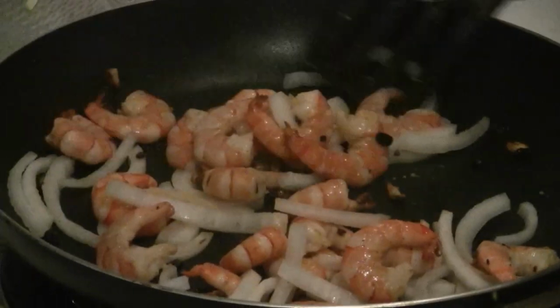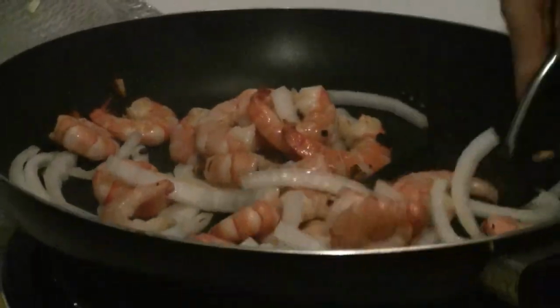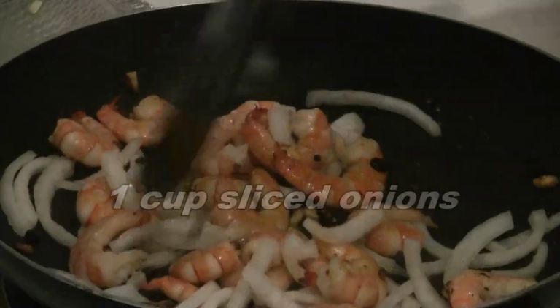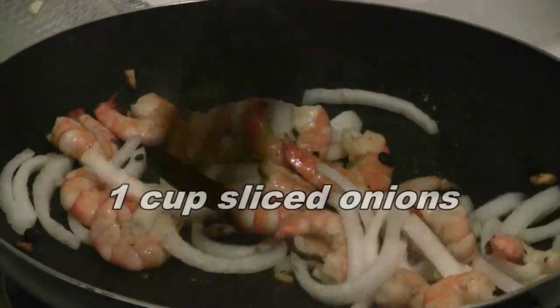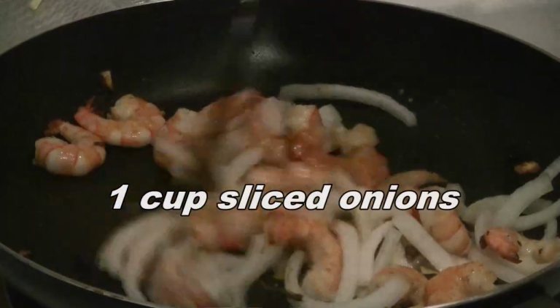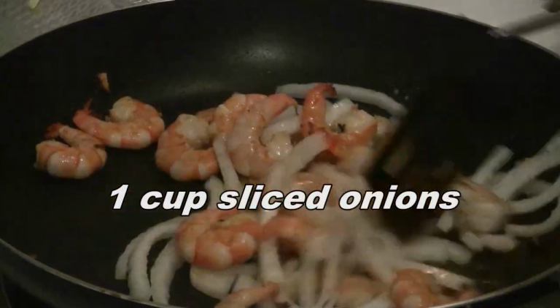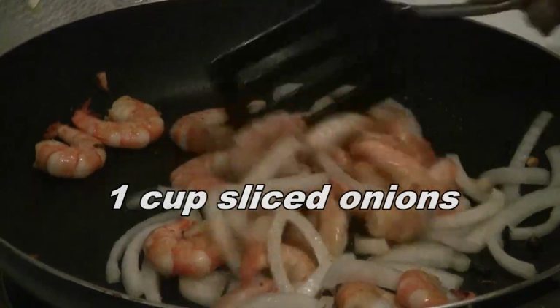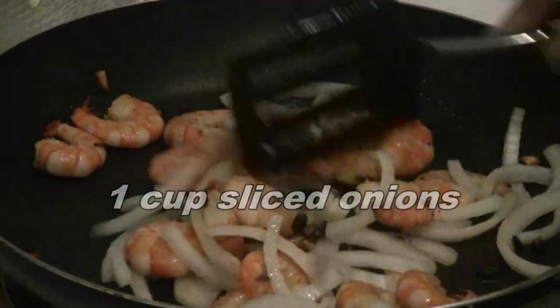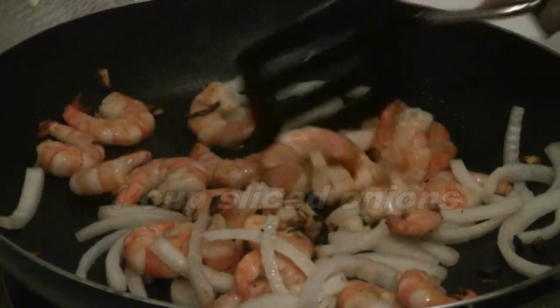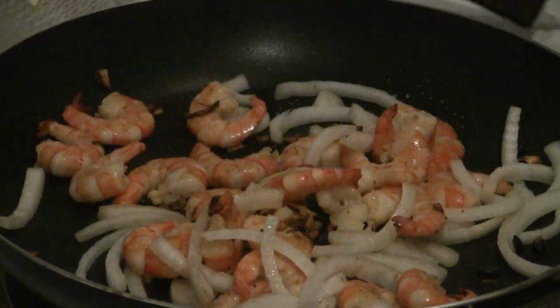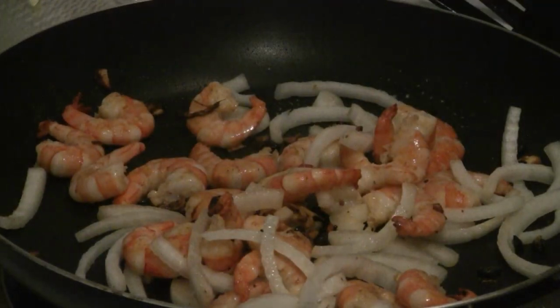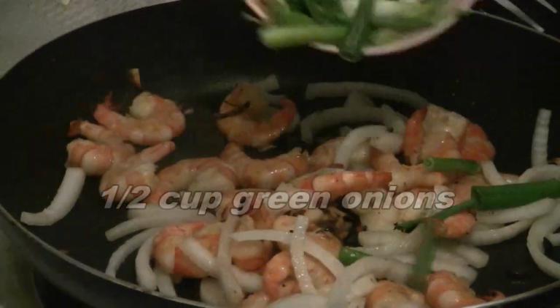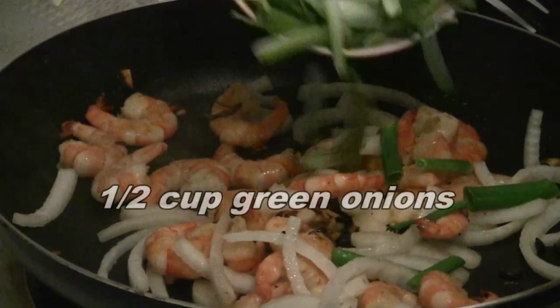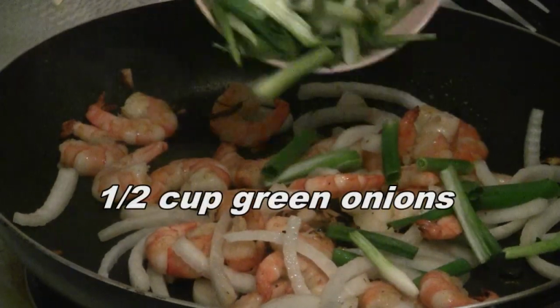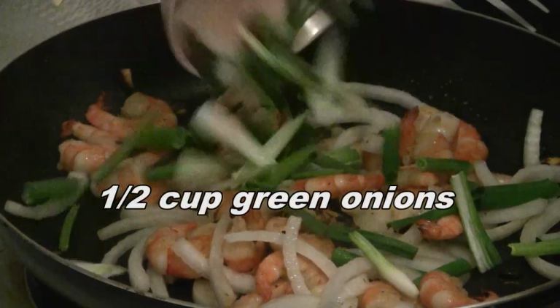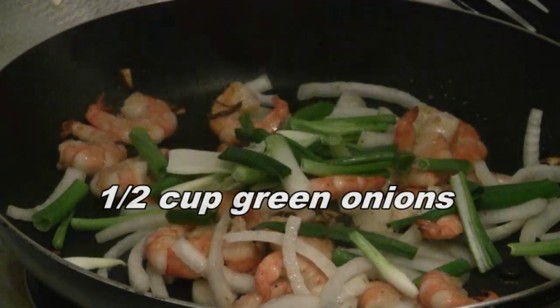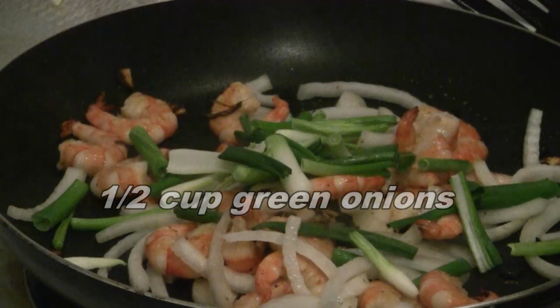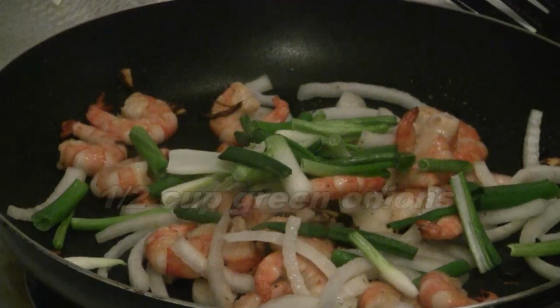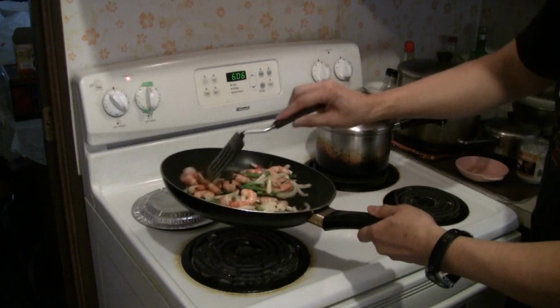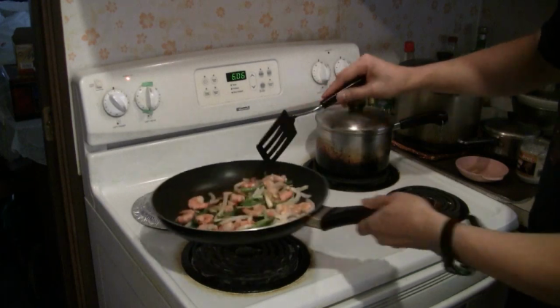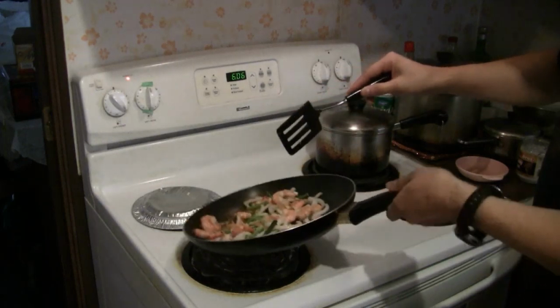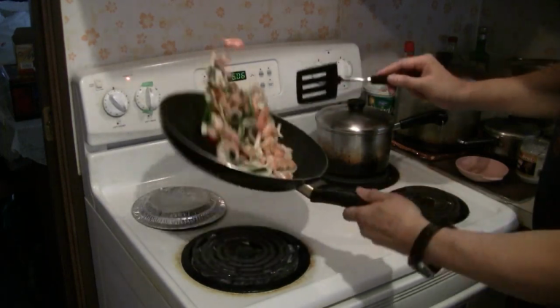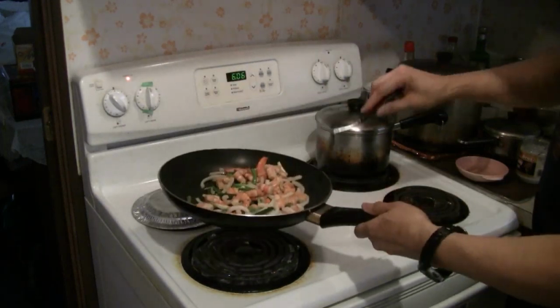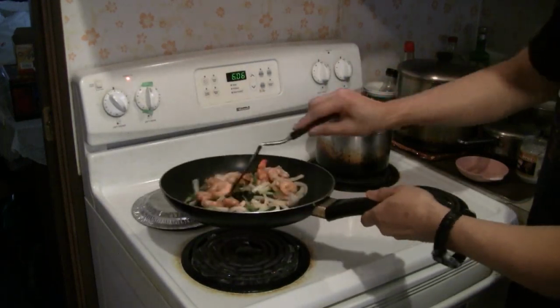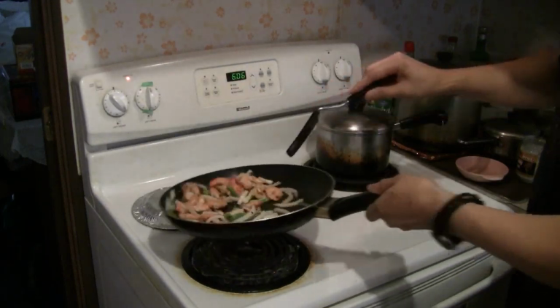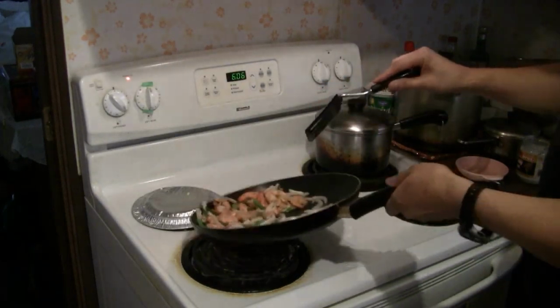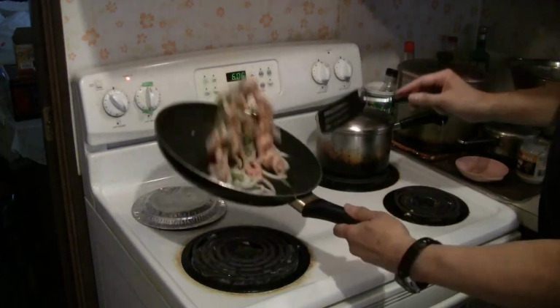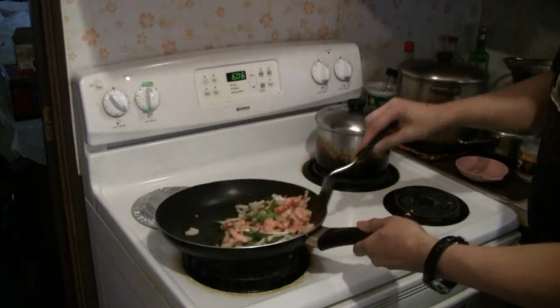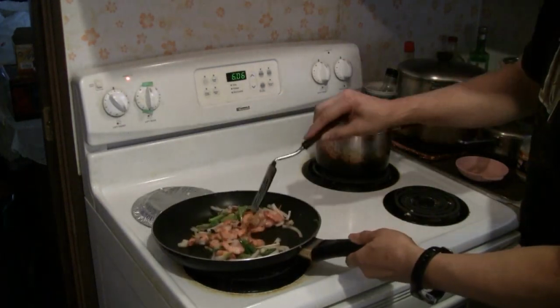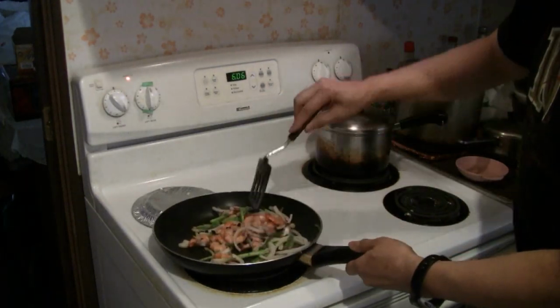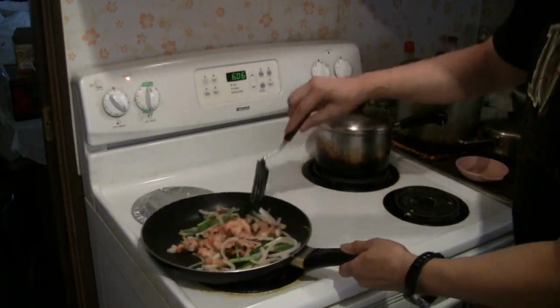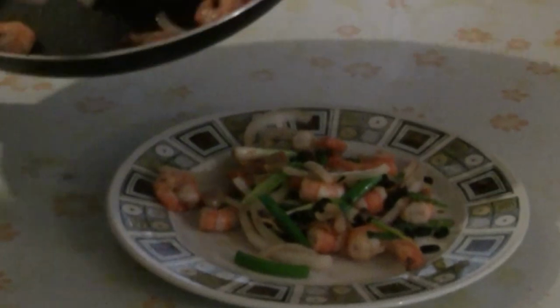Now it's time to add the 1 cup of sliced onion and the 1/2 cup of sliced green onion. Give the prawns a final stir fry.